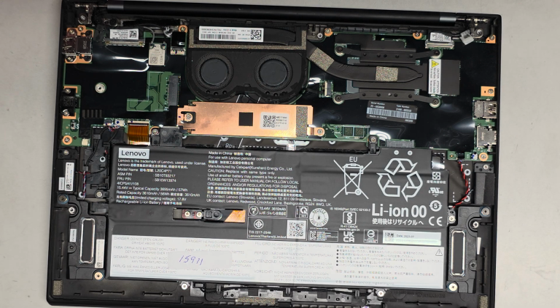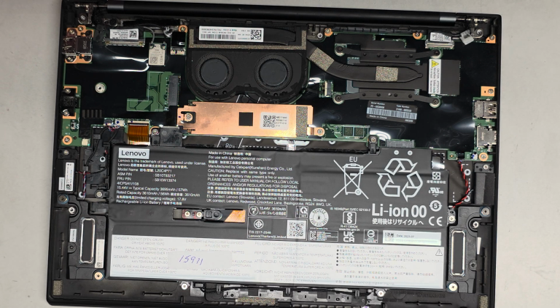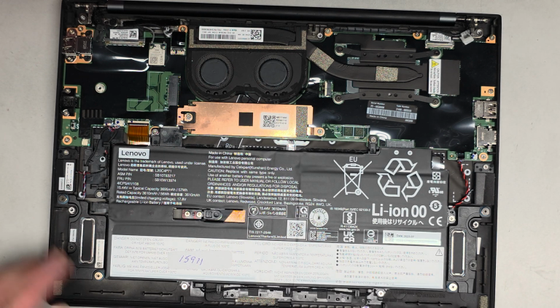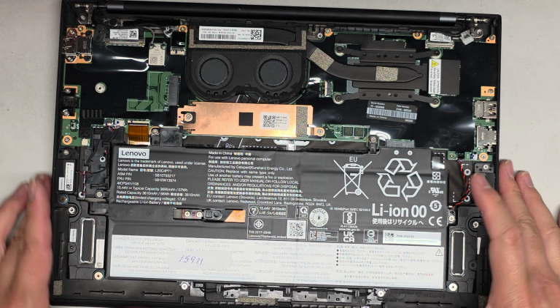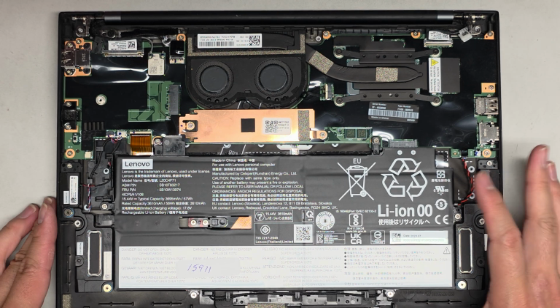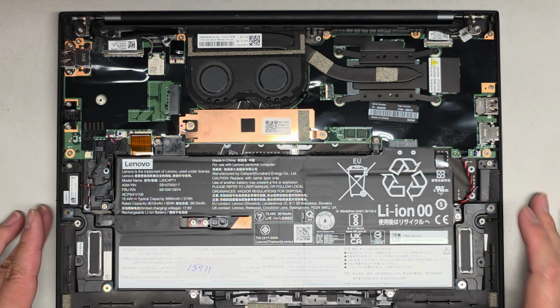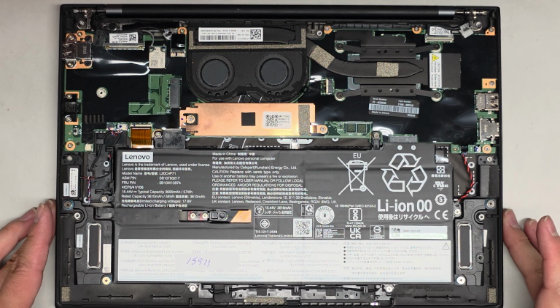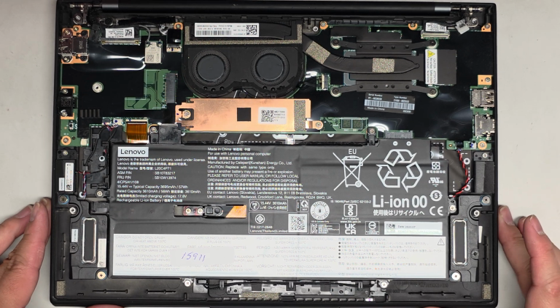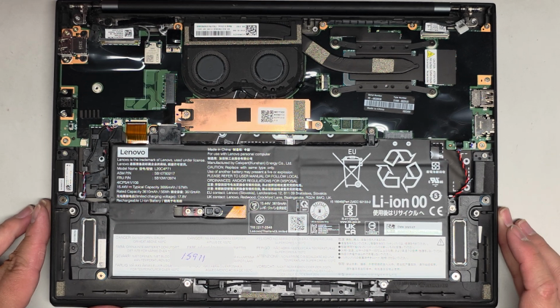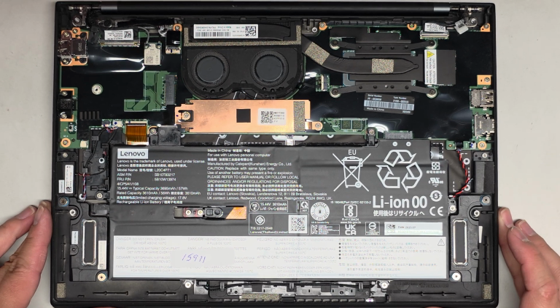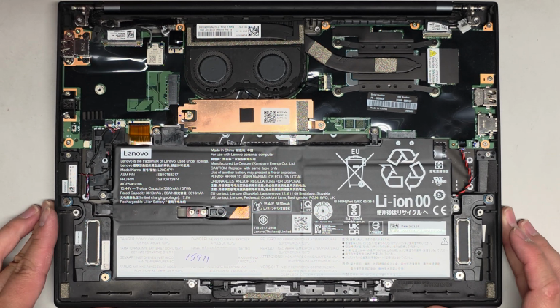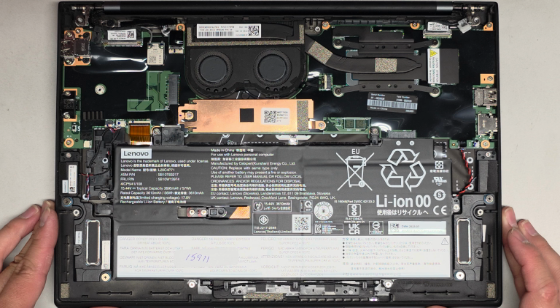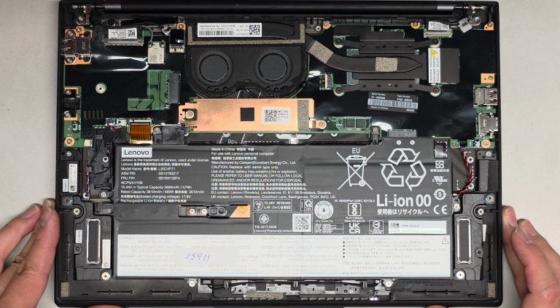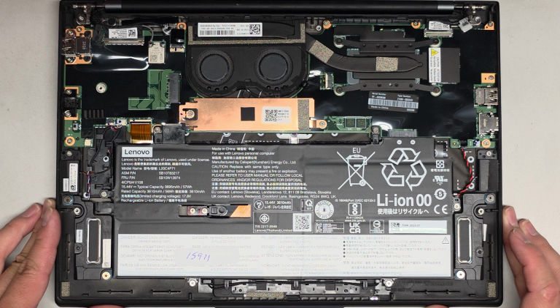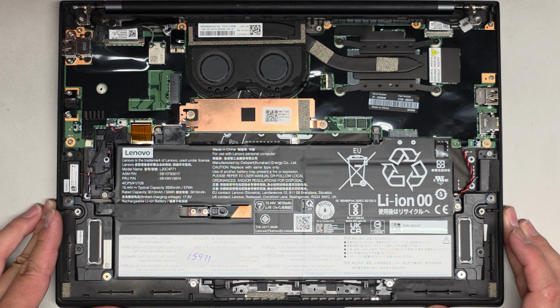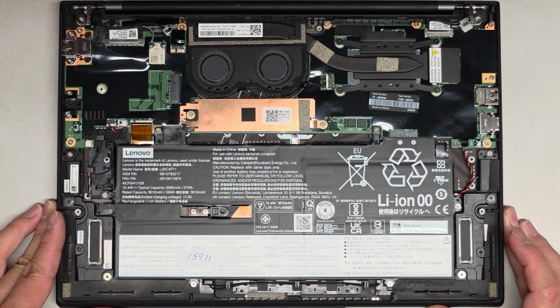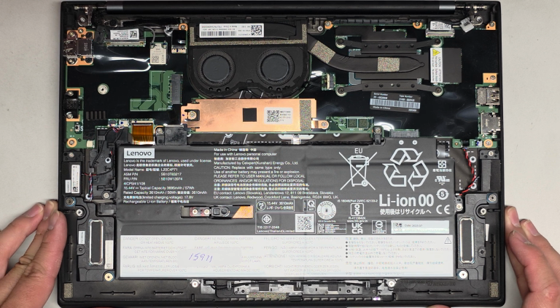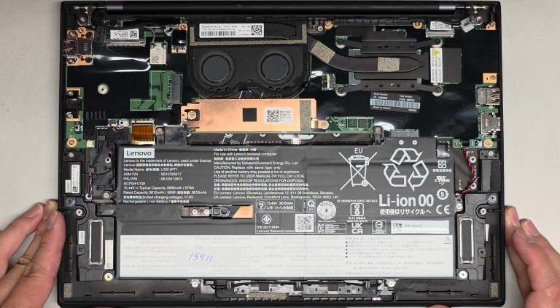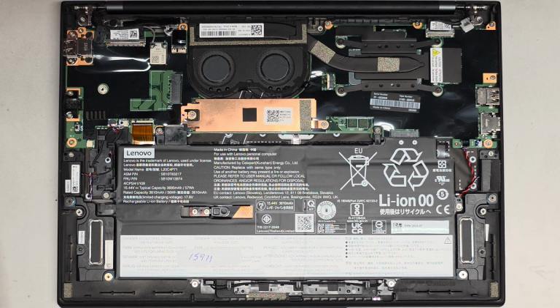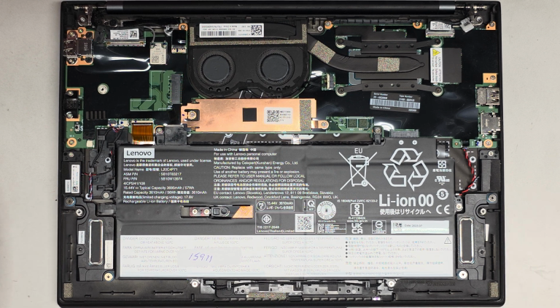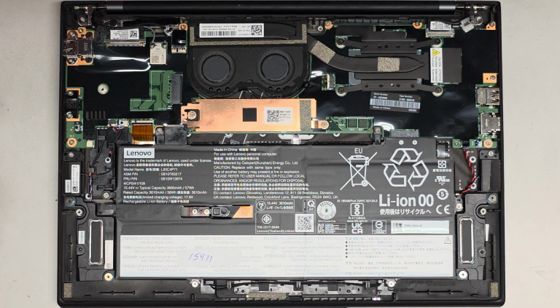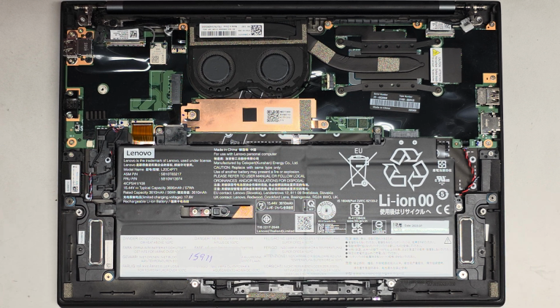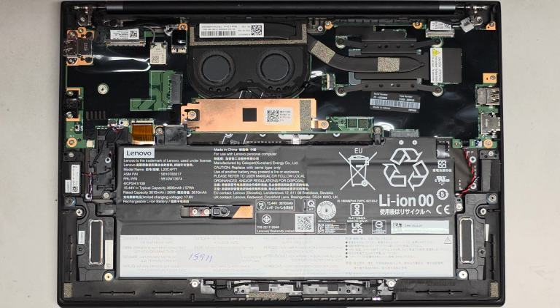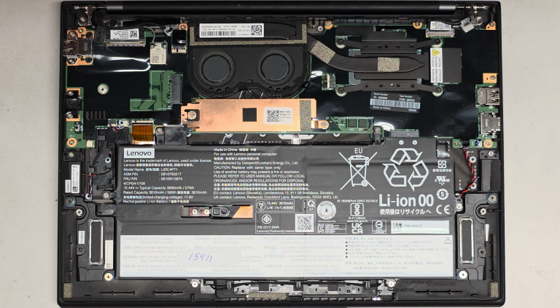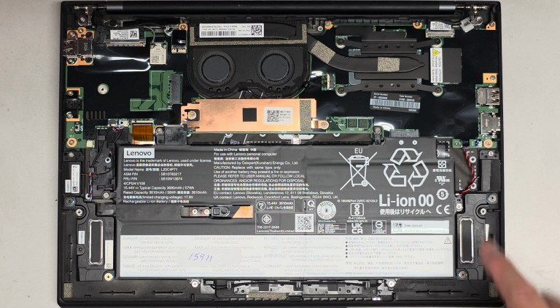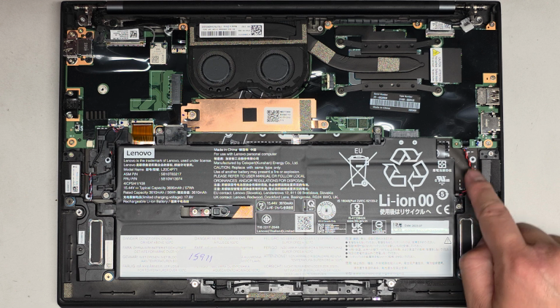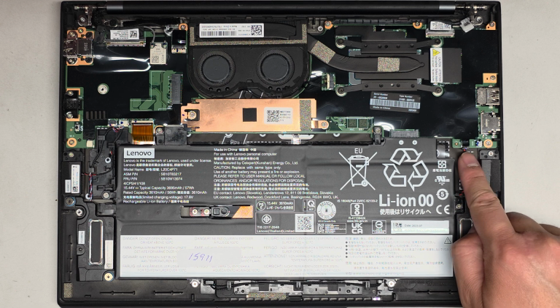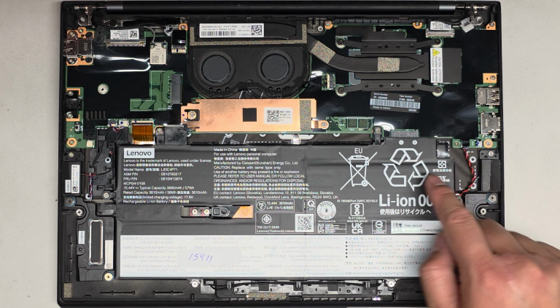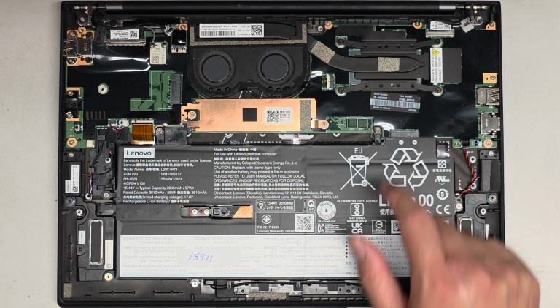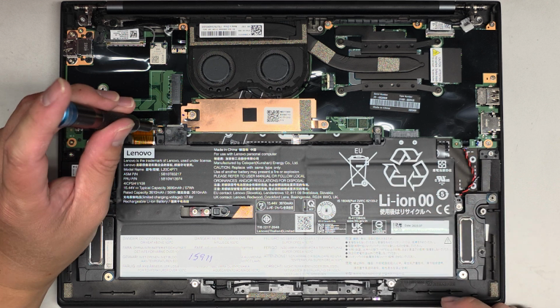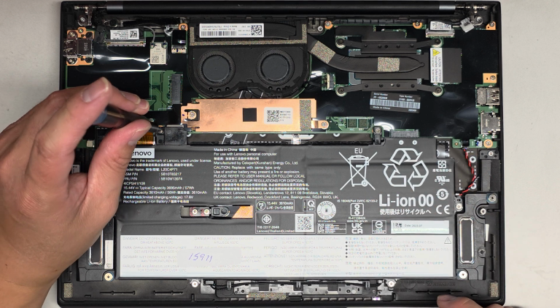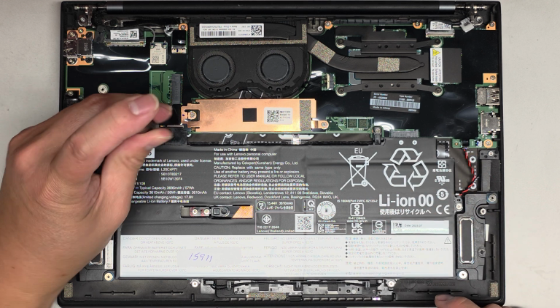So there's the cover removed. We're going to also remove the battery here. There's a separate CMOS BIOS RTC real-time clock battery — whatever you want to call it. The battery for that is under here, but the main battery we're going to remove first.